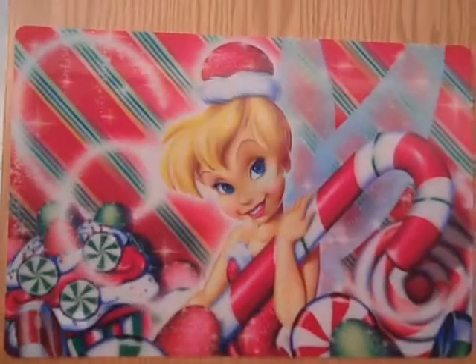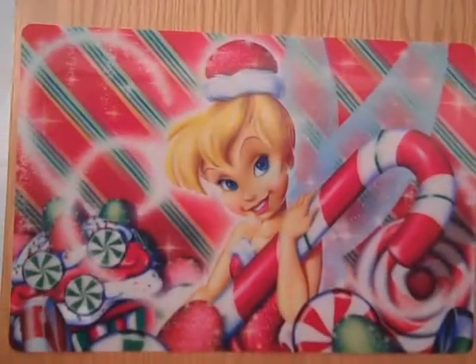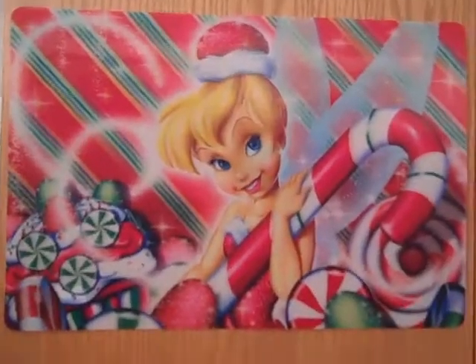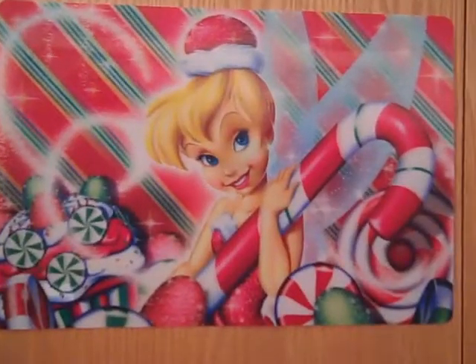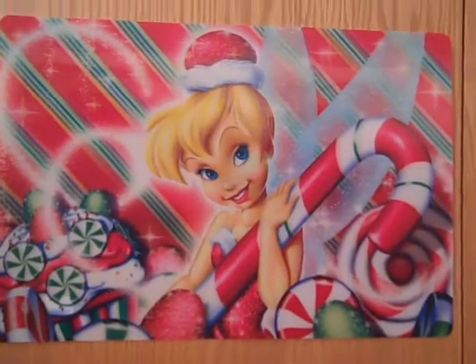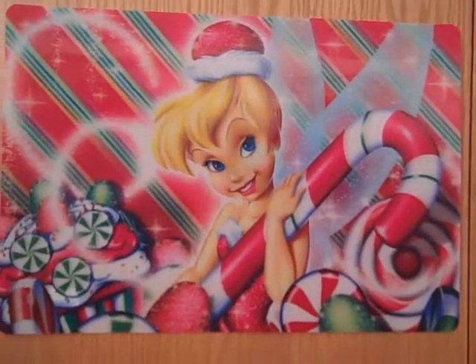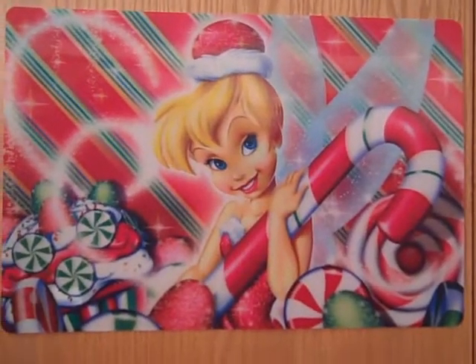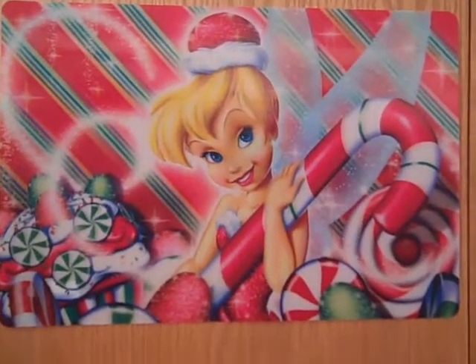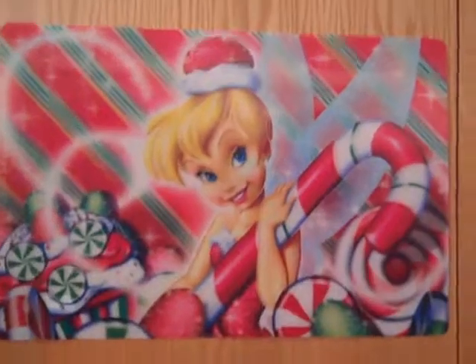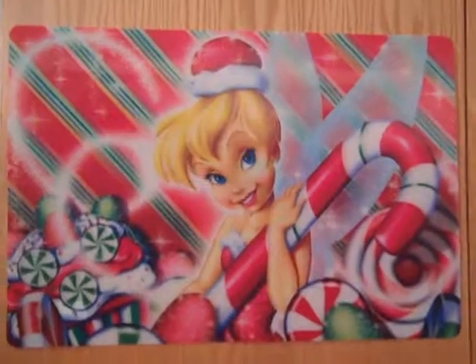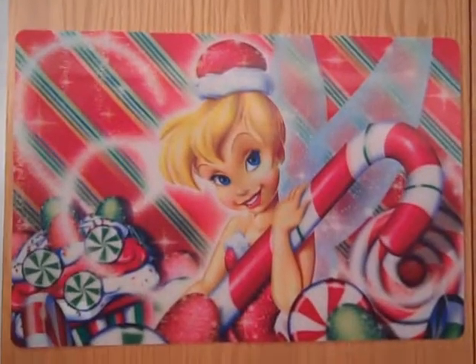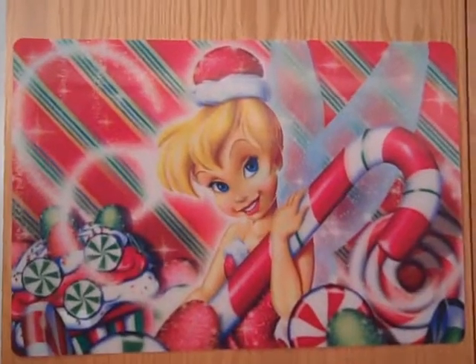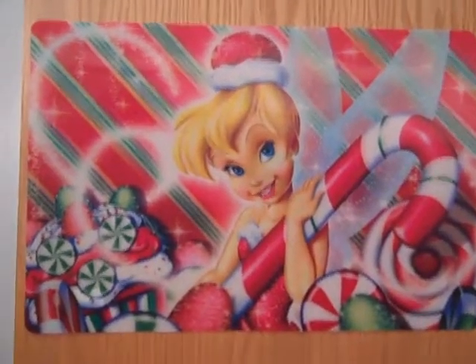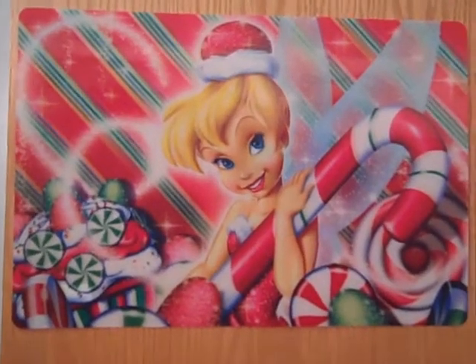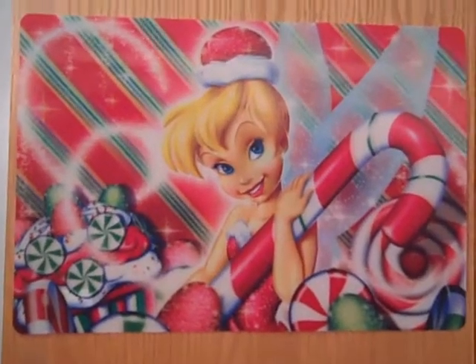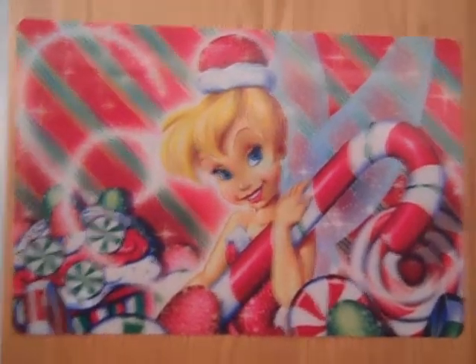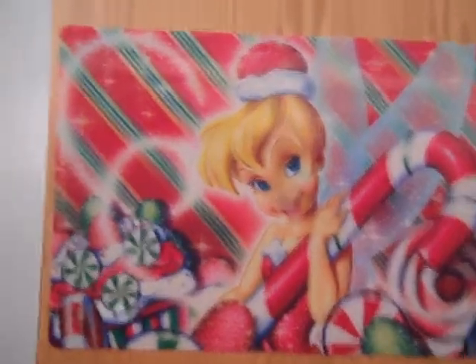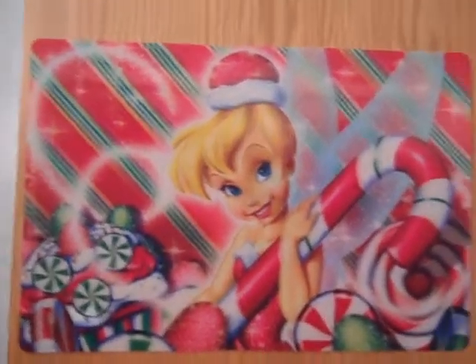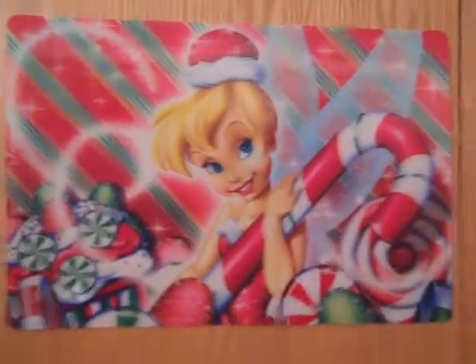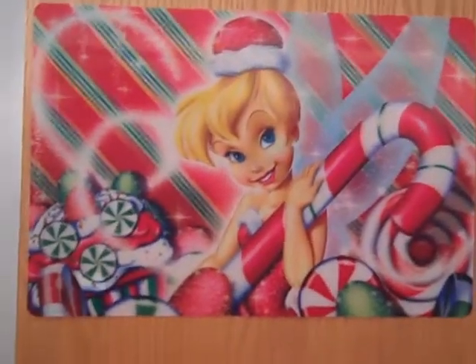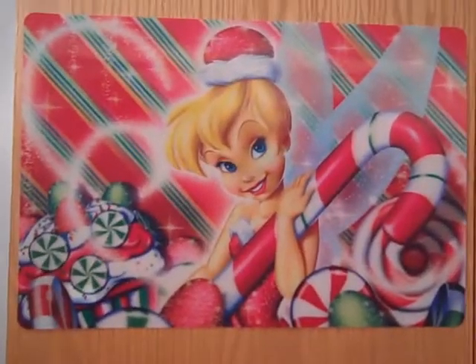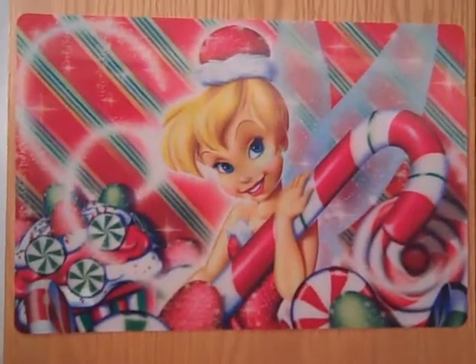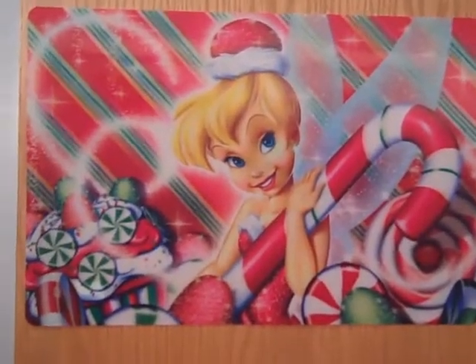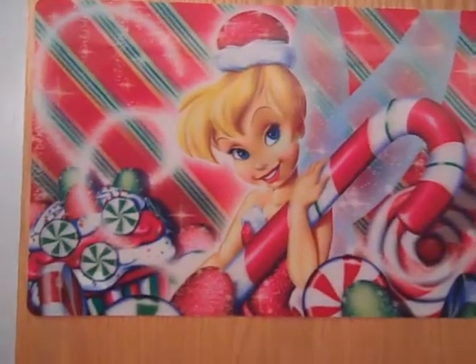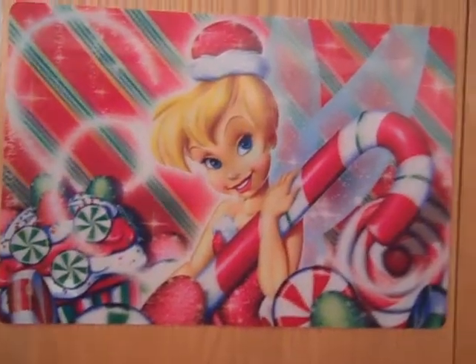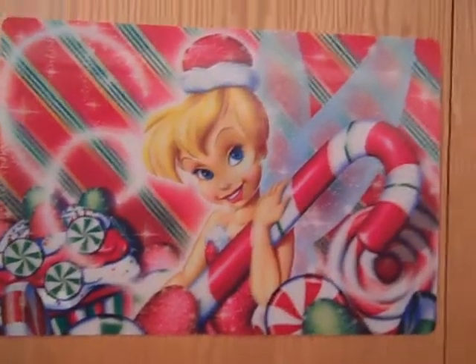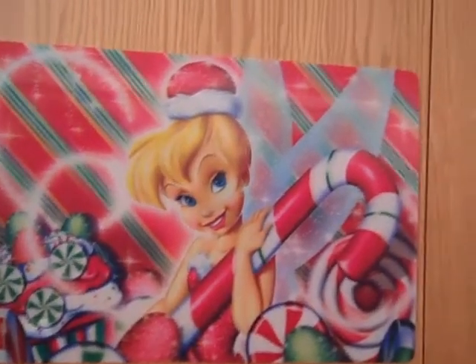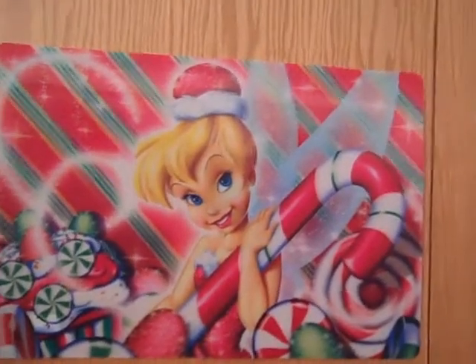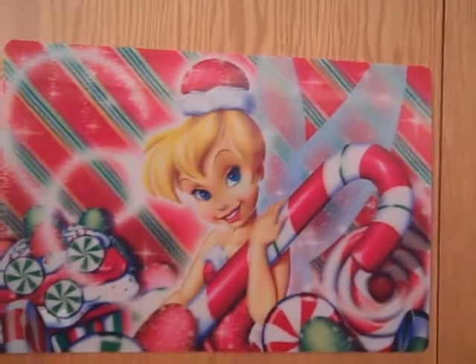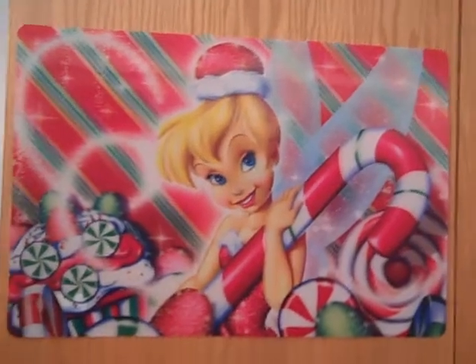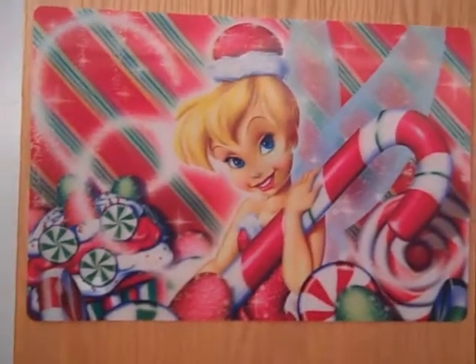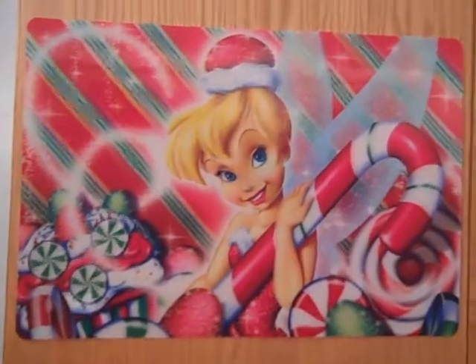I decorated my room today for Christmas! I'm not going to show myself because I look like crap — it's really late and I'm tired.